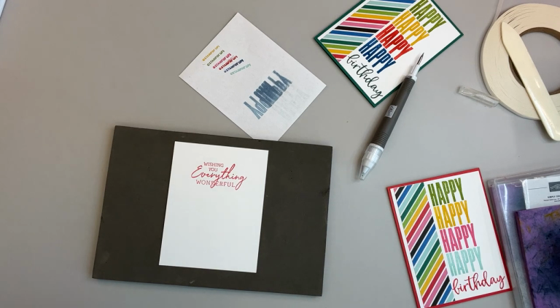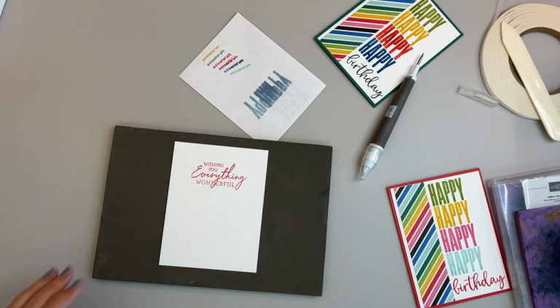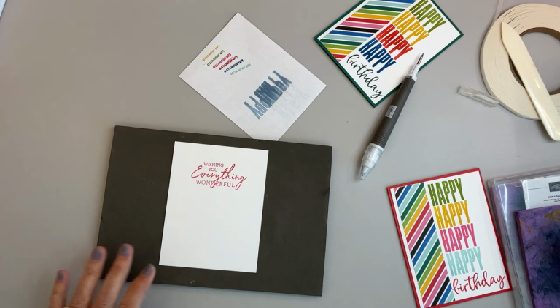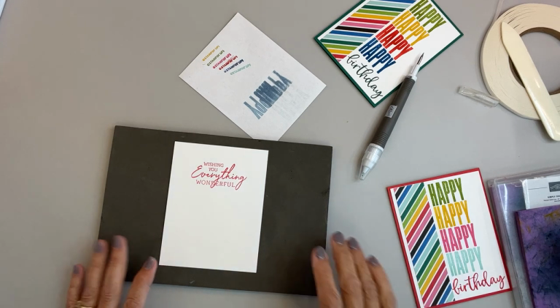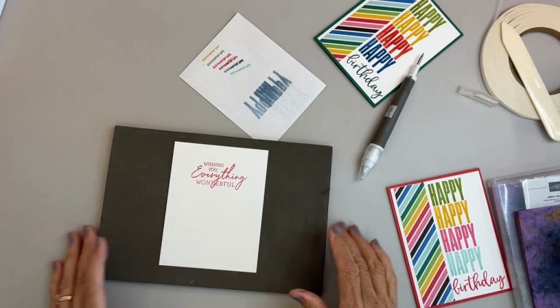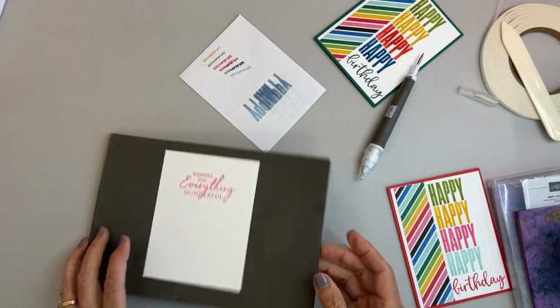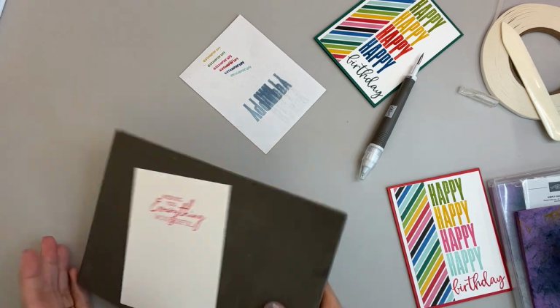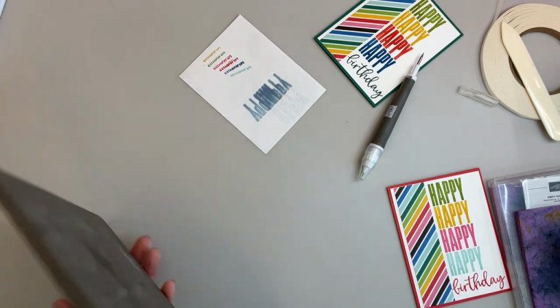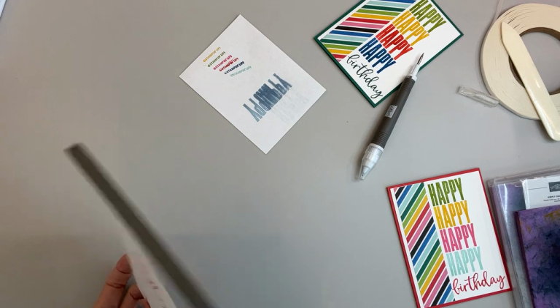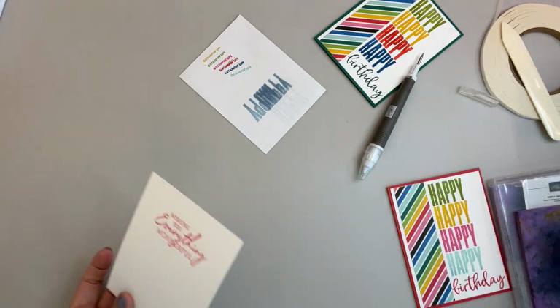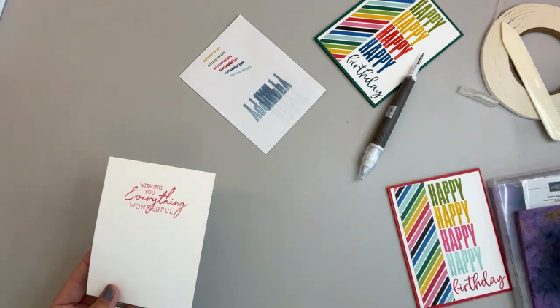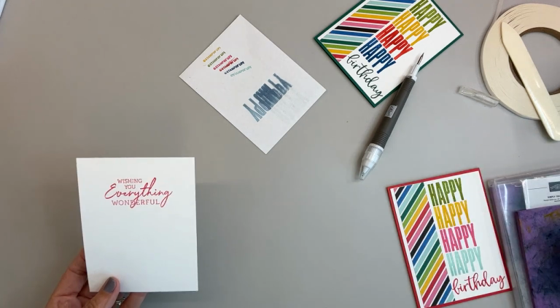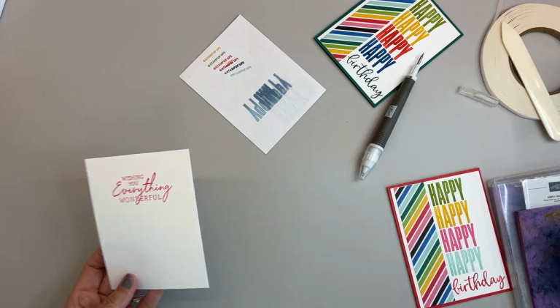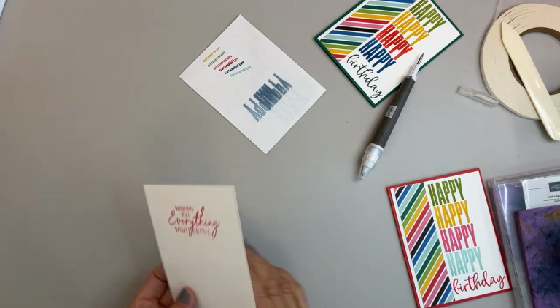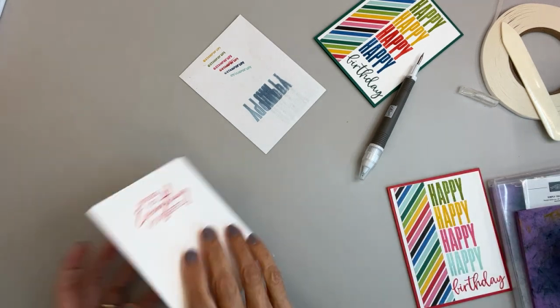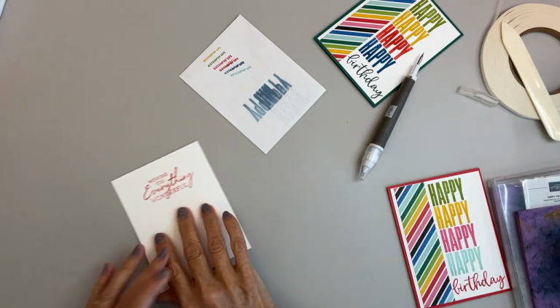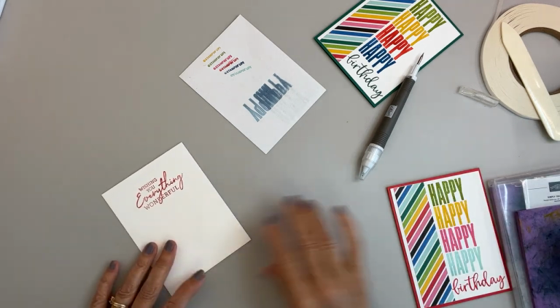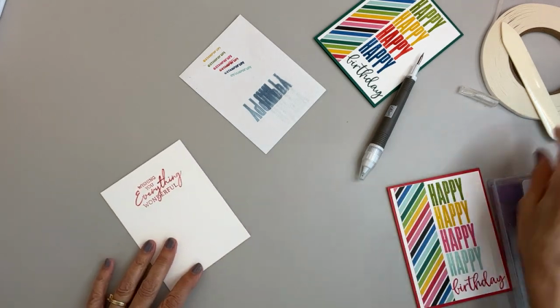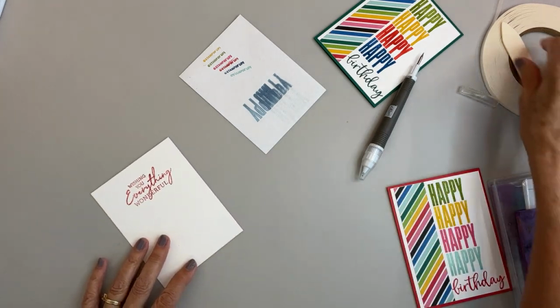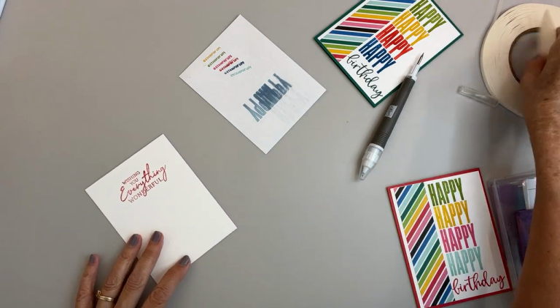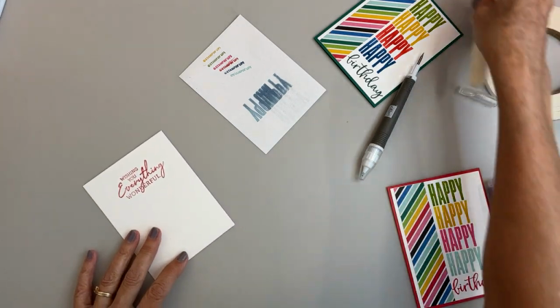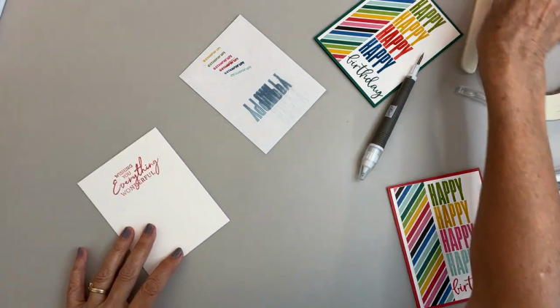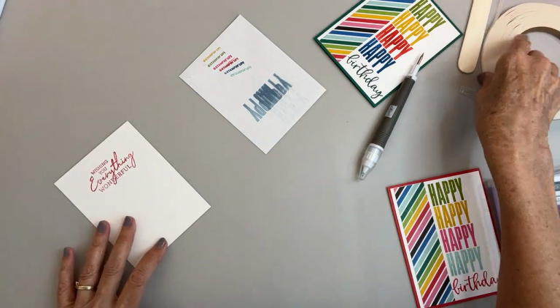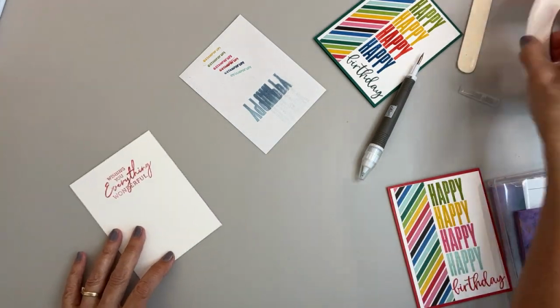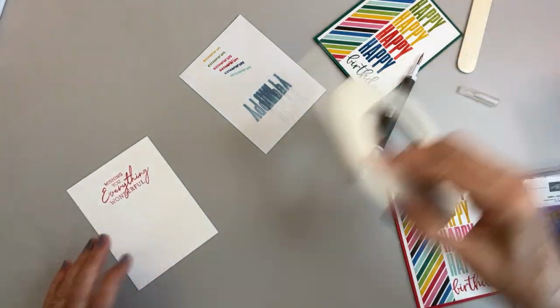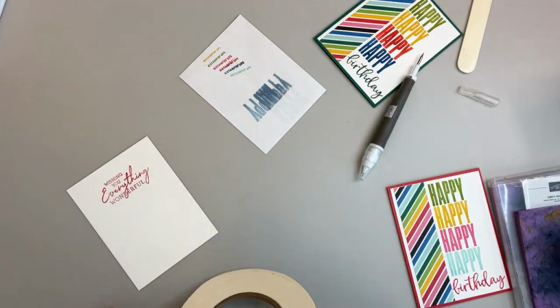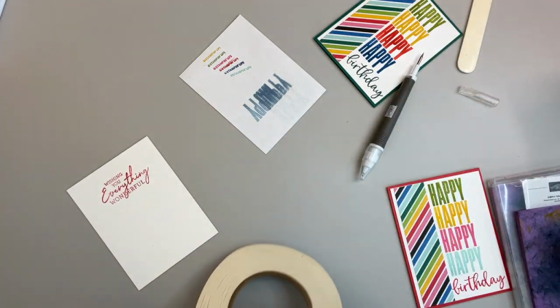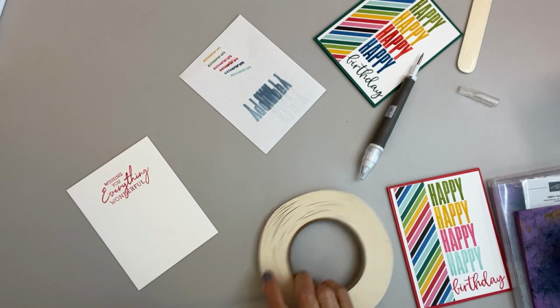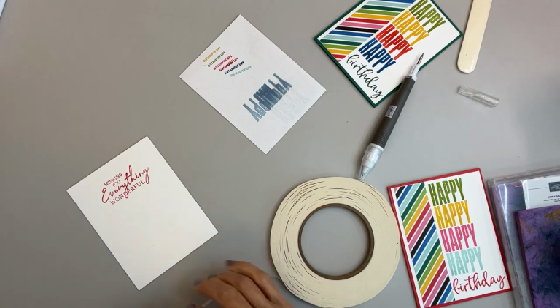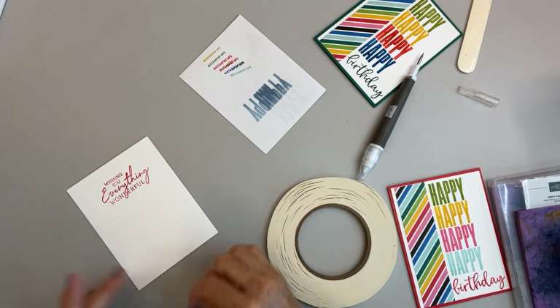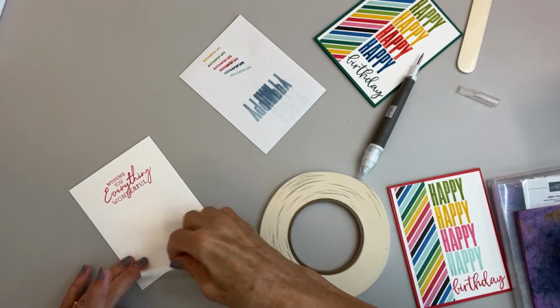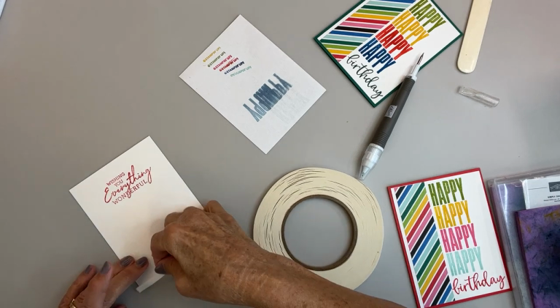I'll move that ink pad out of my way so I don't put my hand in it, and we'll go ahead and tape this down.